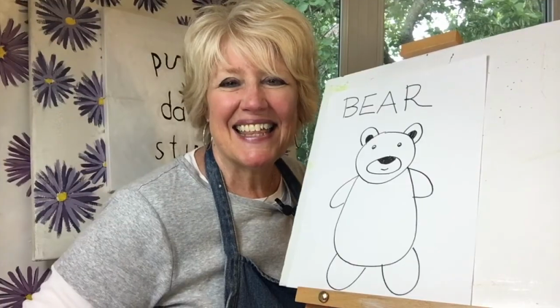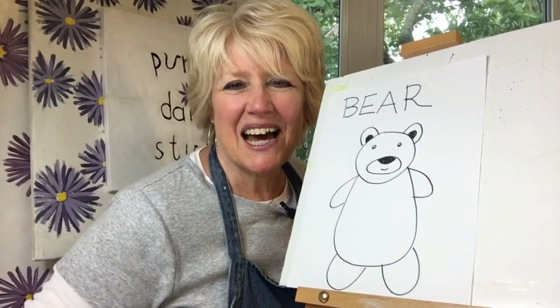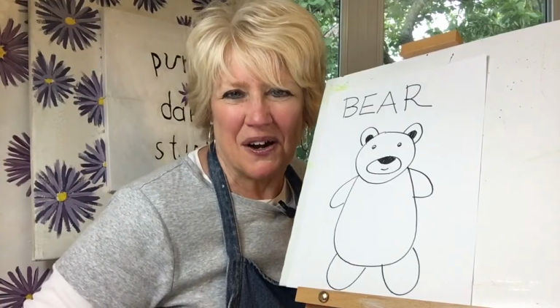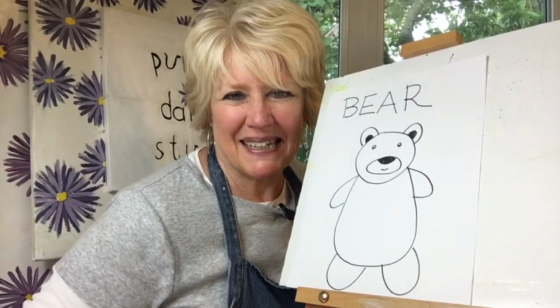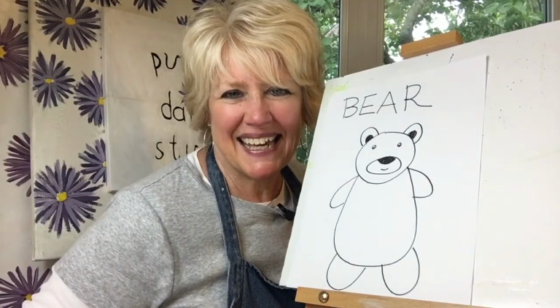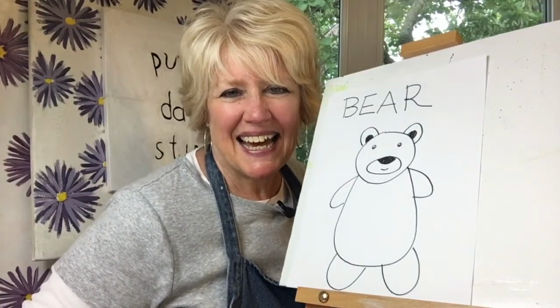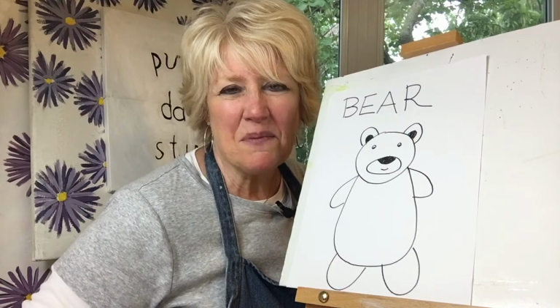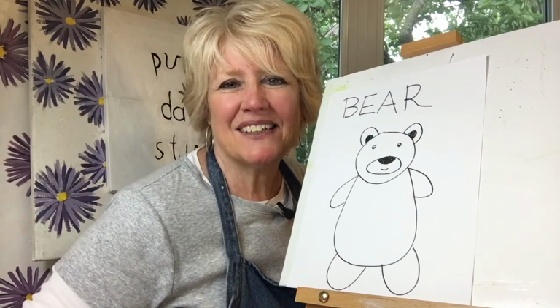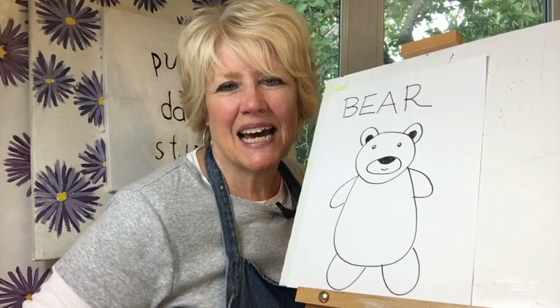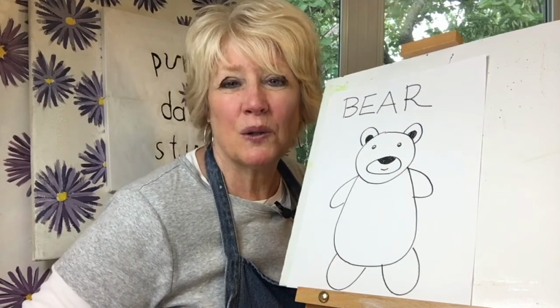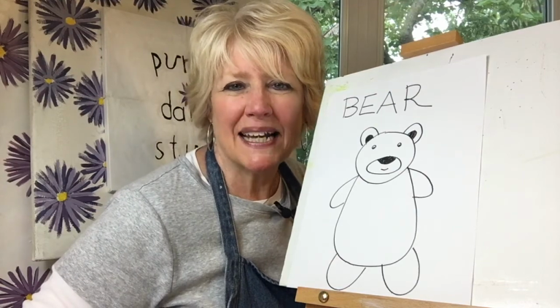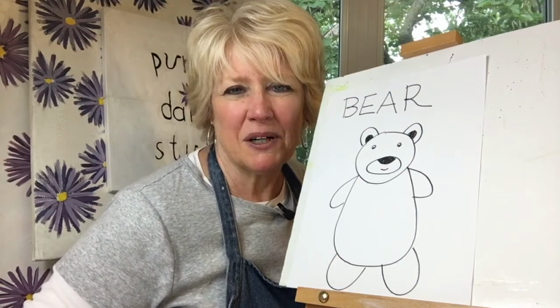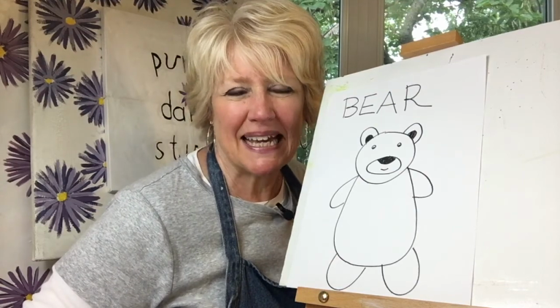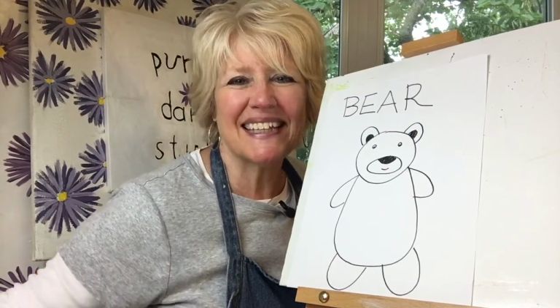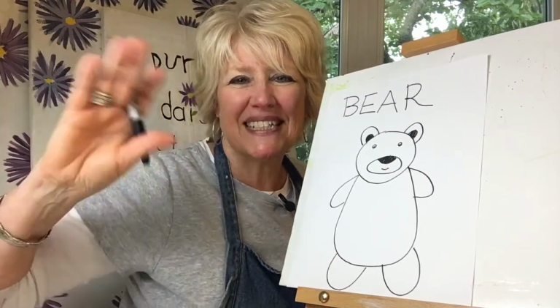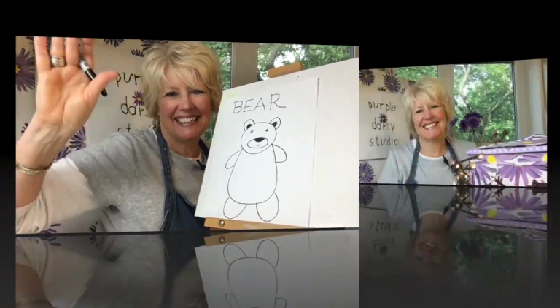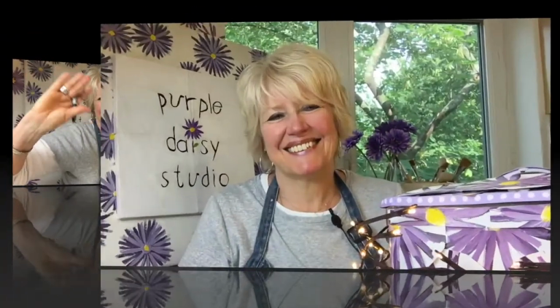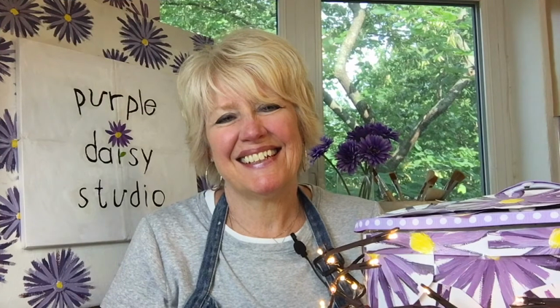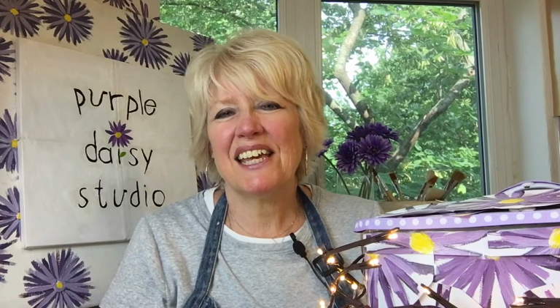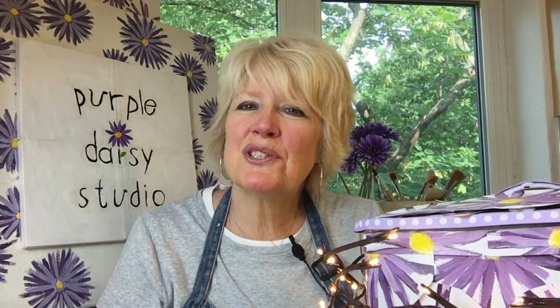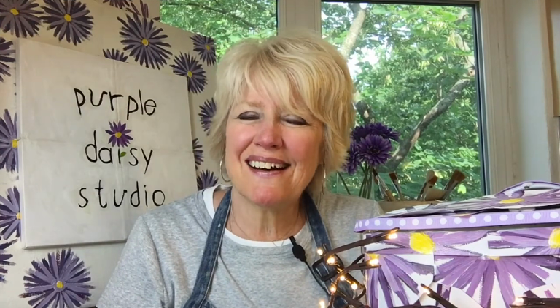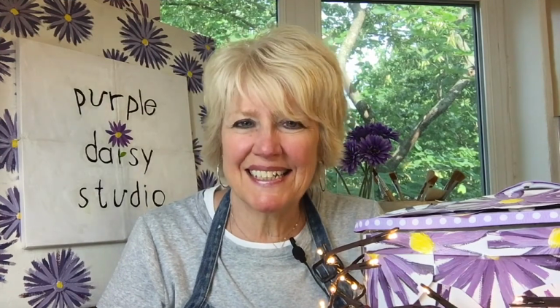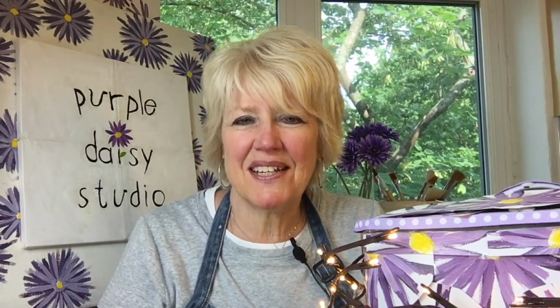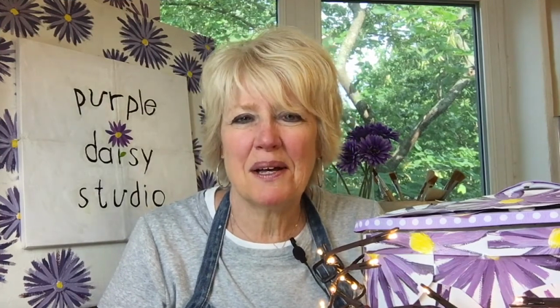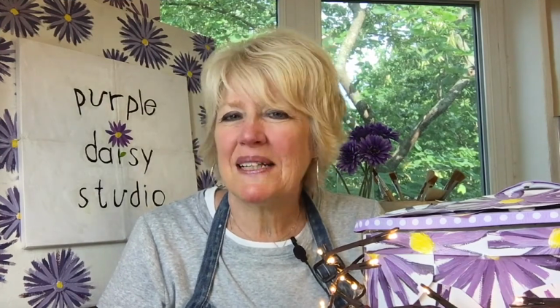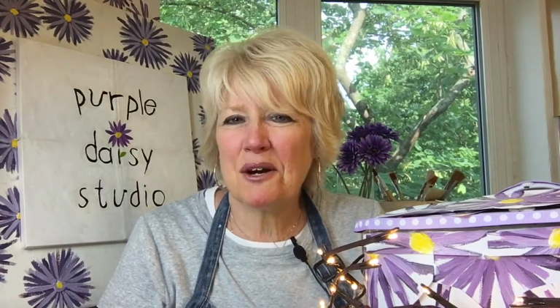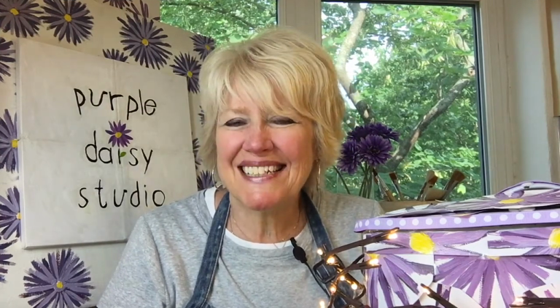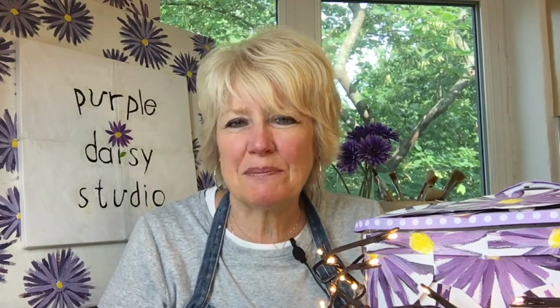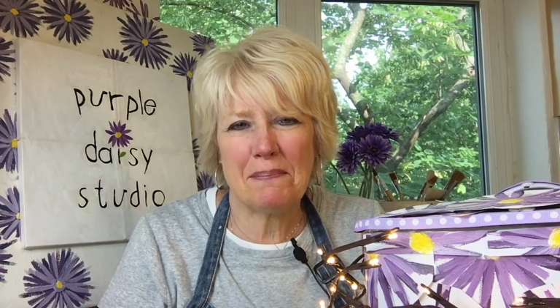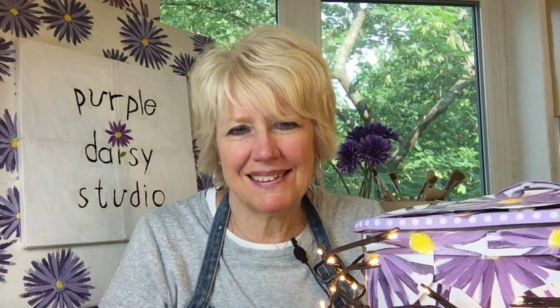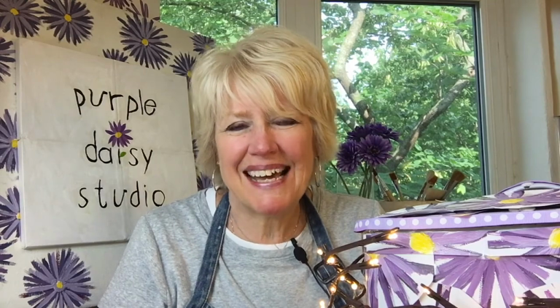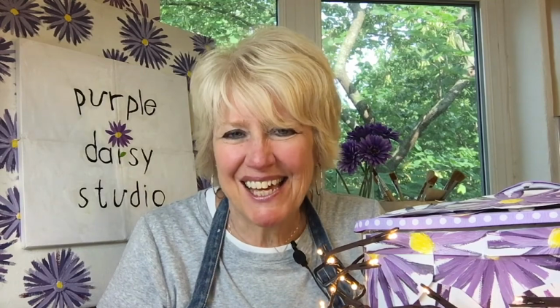Thanks a lot for drawing with me today, and I hope I see you next time when we draw an animal that begins with the letter C. If you enjoyed the content of this video, please don't forget to hit the subscribe button — and thank you.